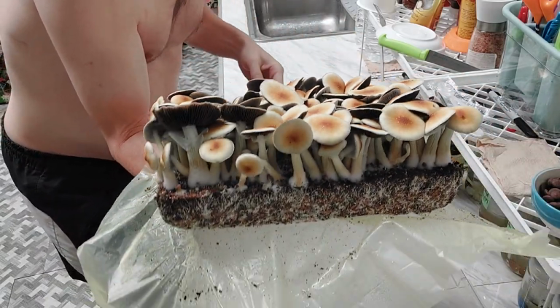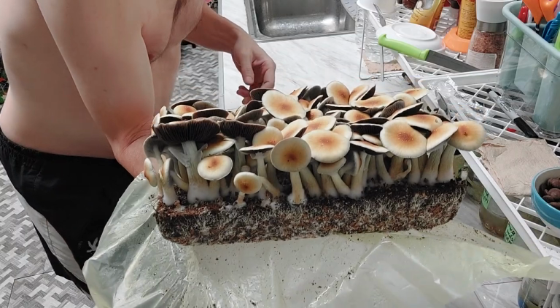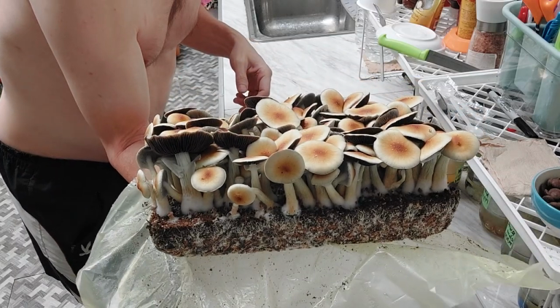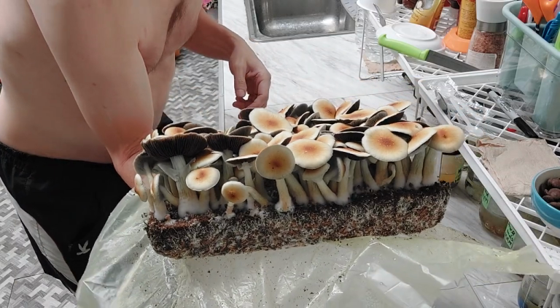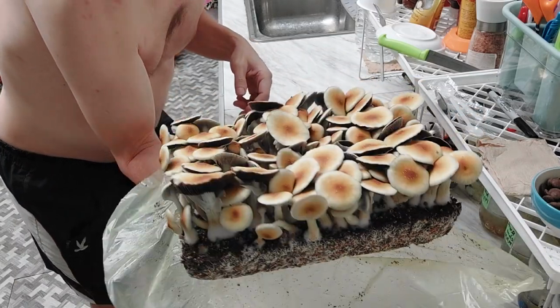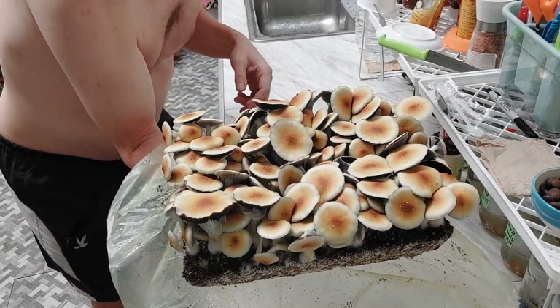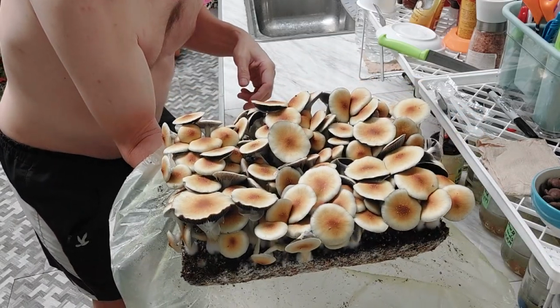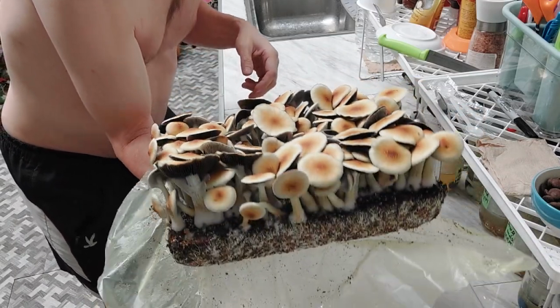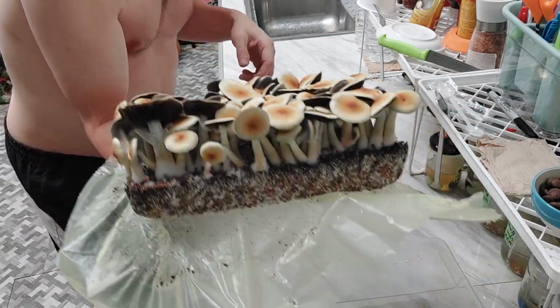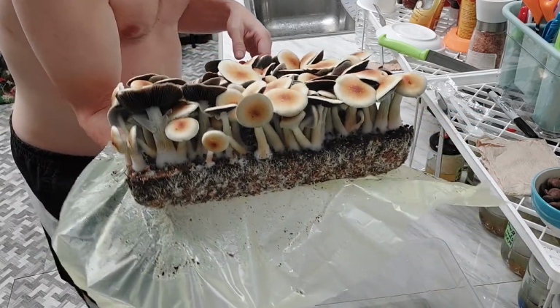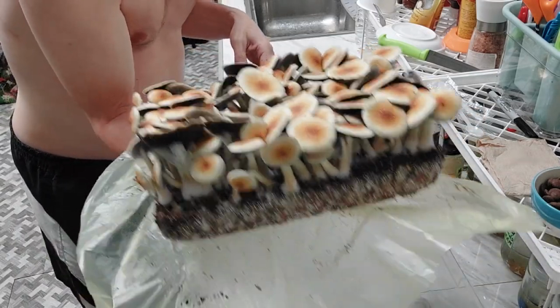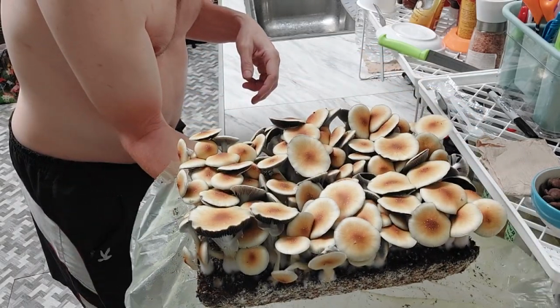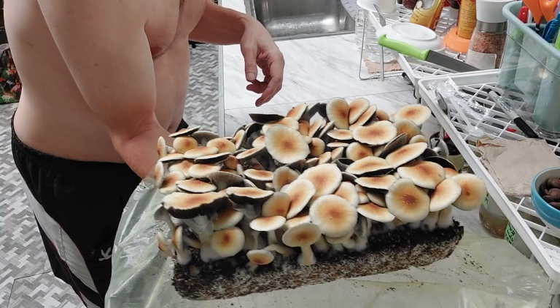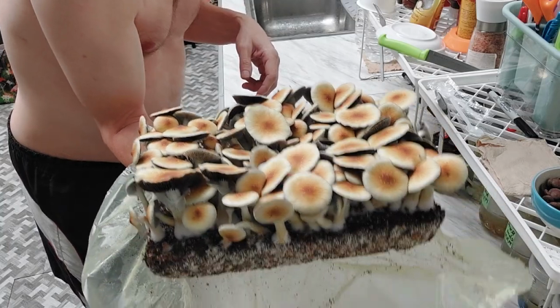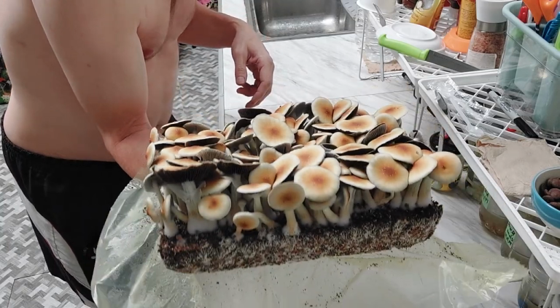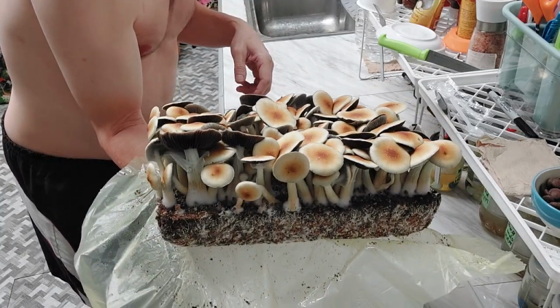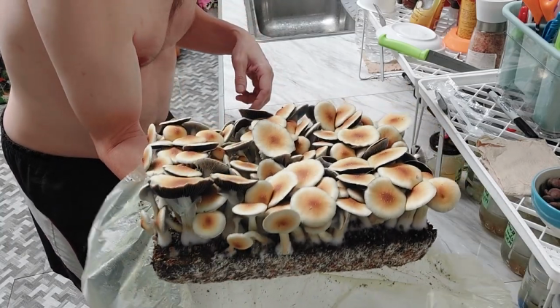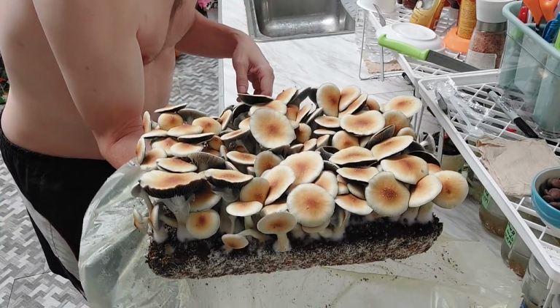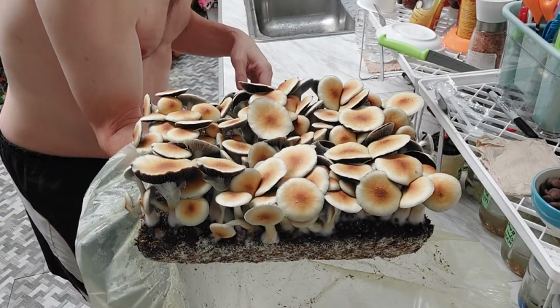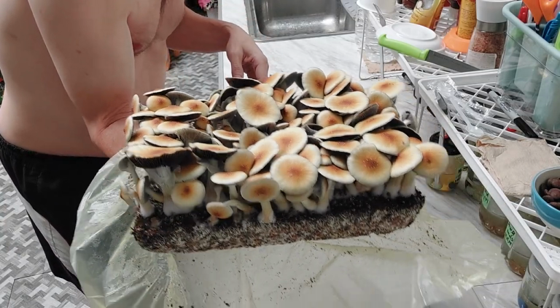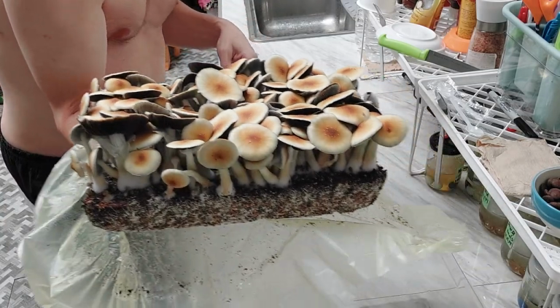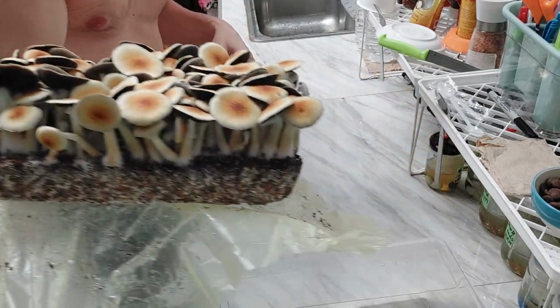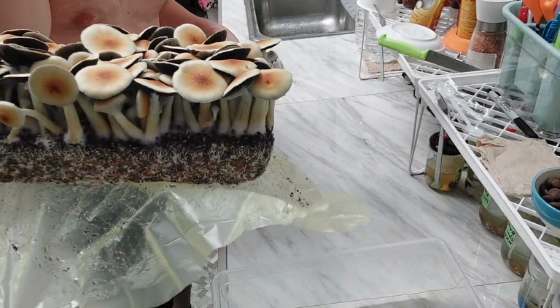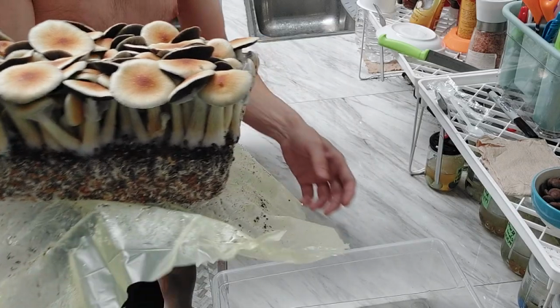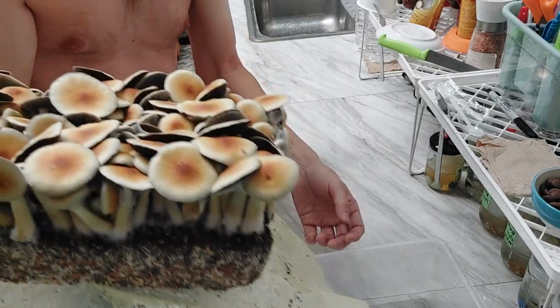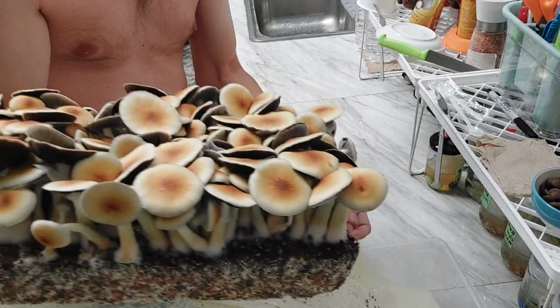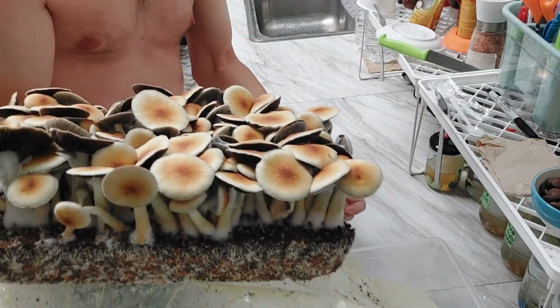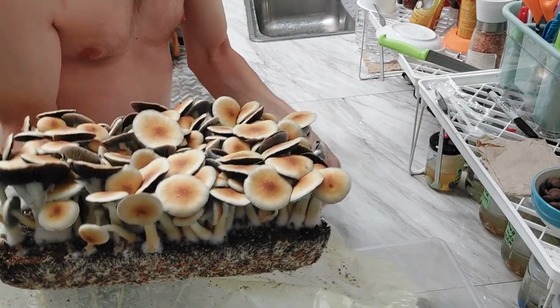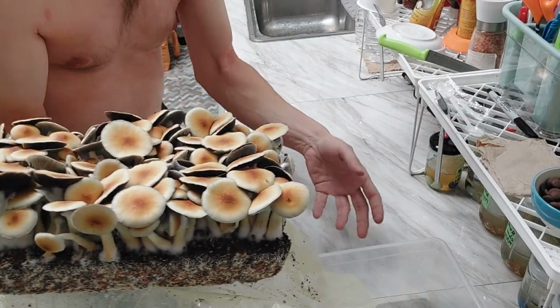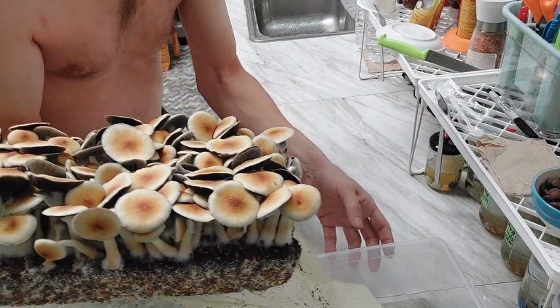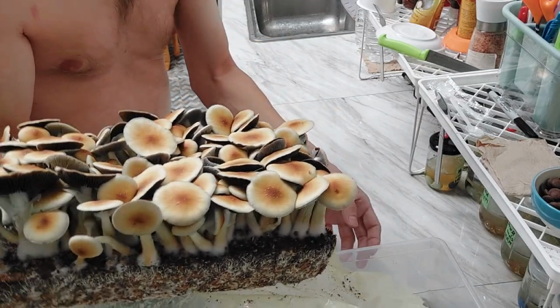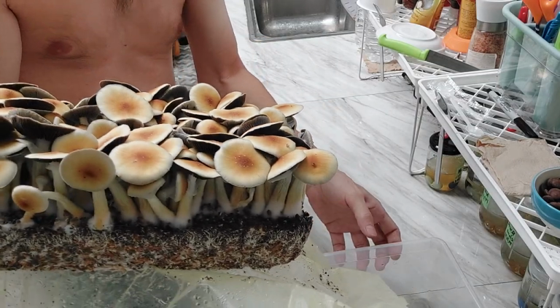This goes back to that idea that once you get a multi-spore and you see a phenotype that you want, you should clone it. Then if you want consistent canopies — or whatever you want to call them — that really comes down to isolating a single monoculture and getting that into your spawn routine.